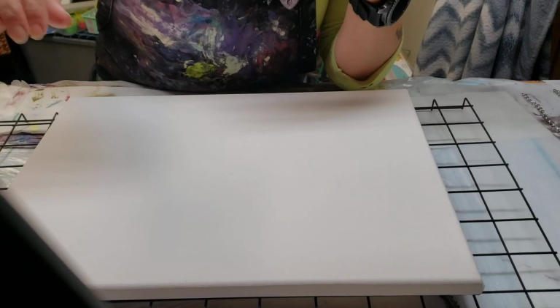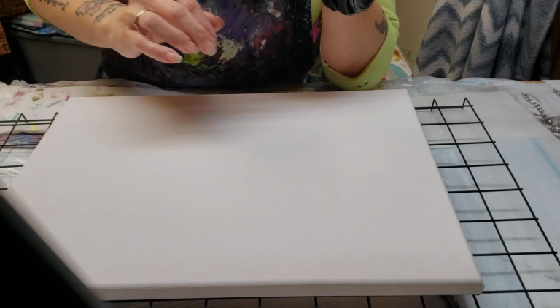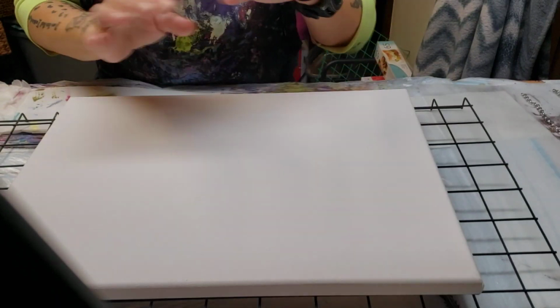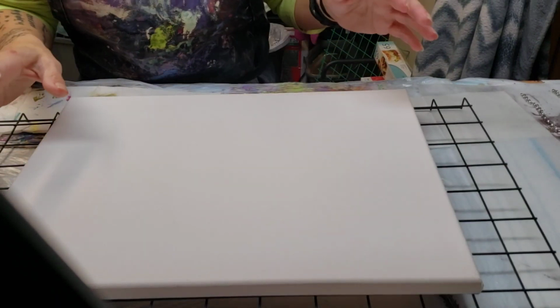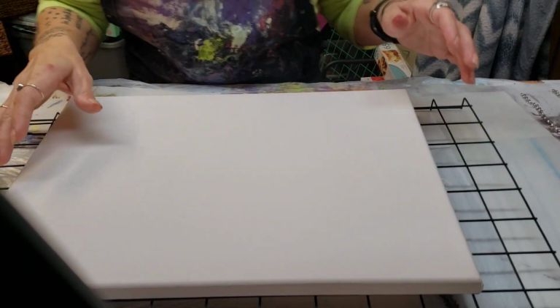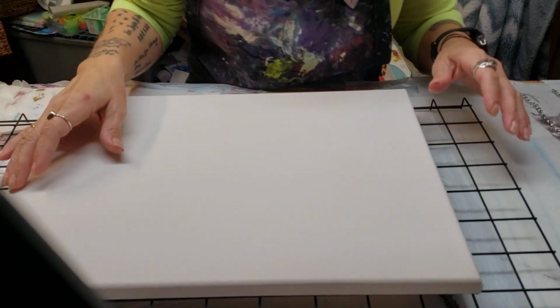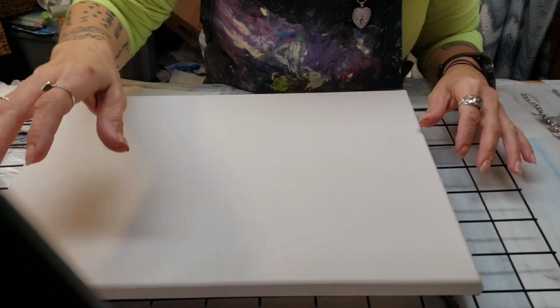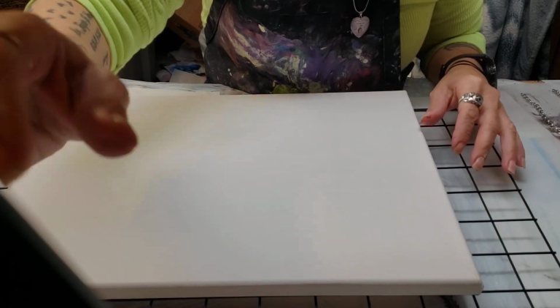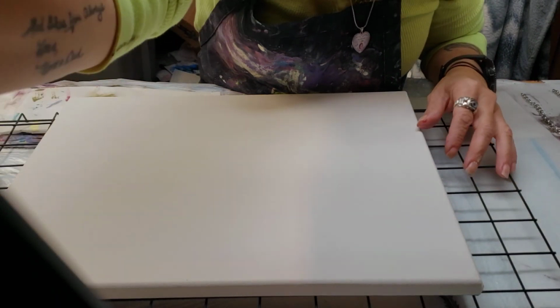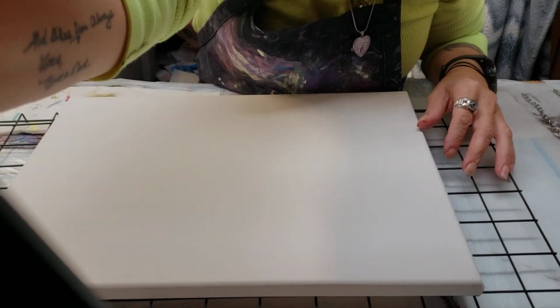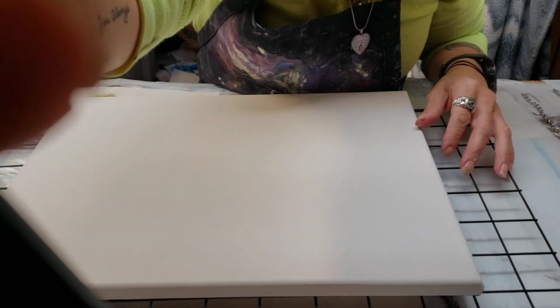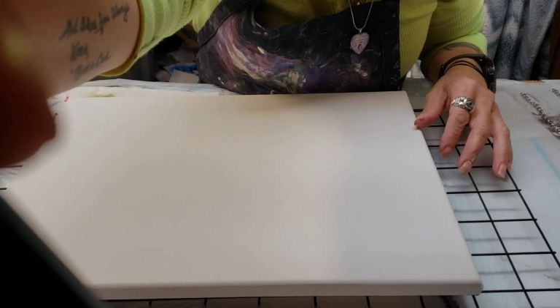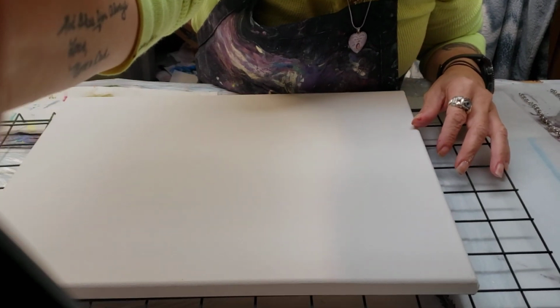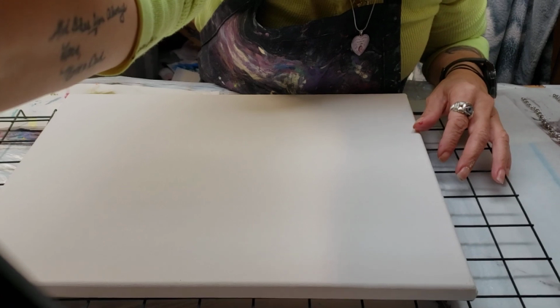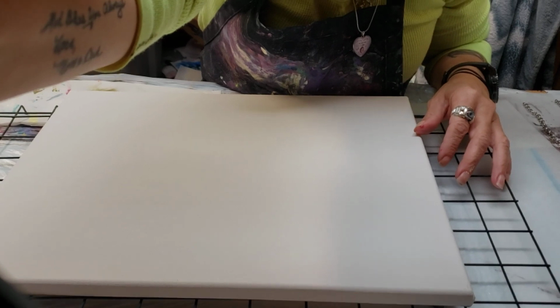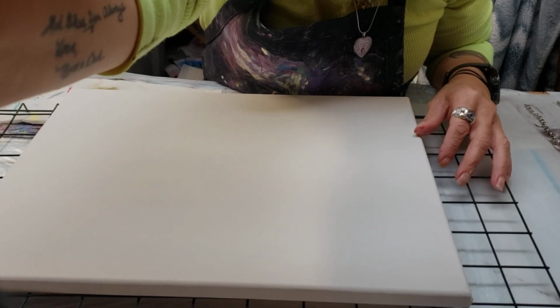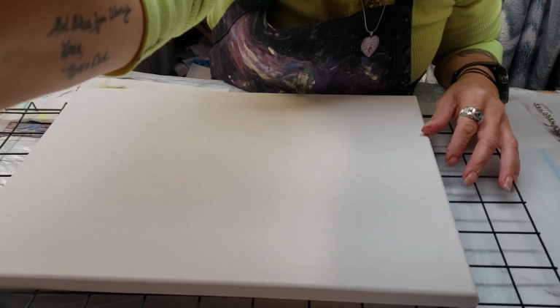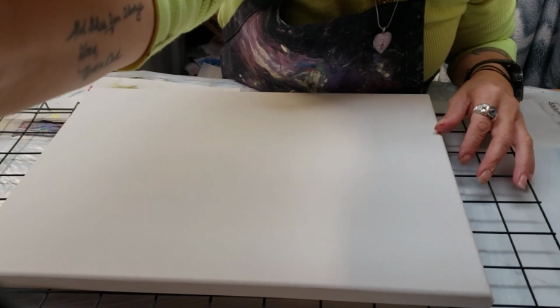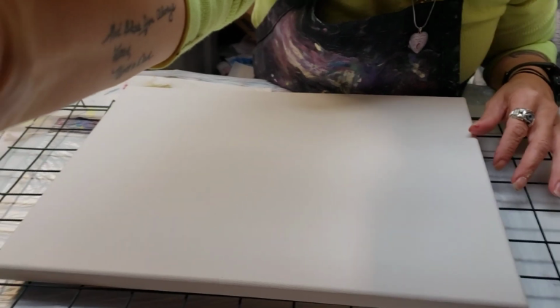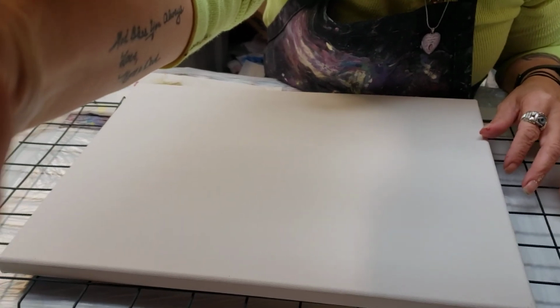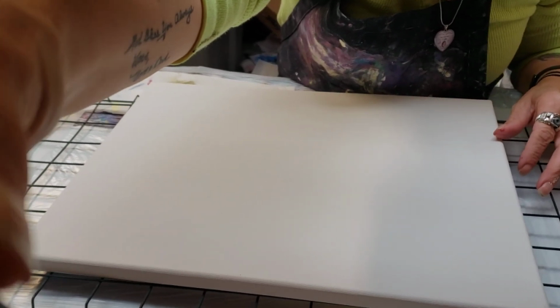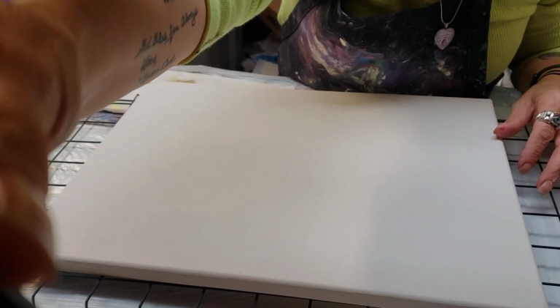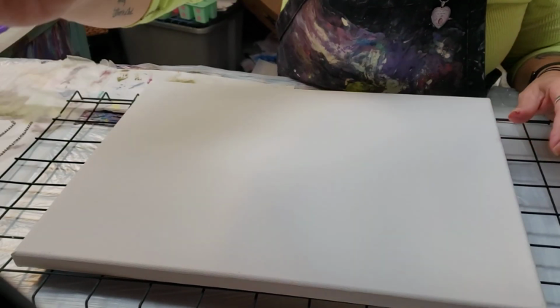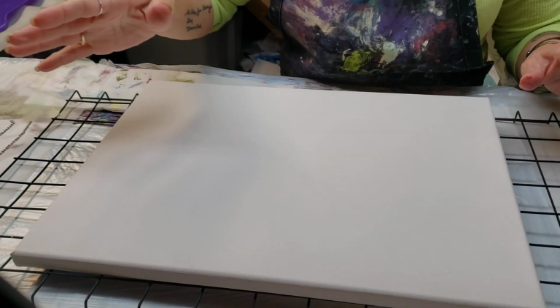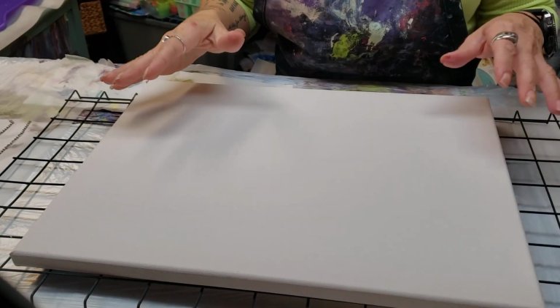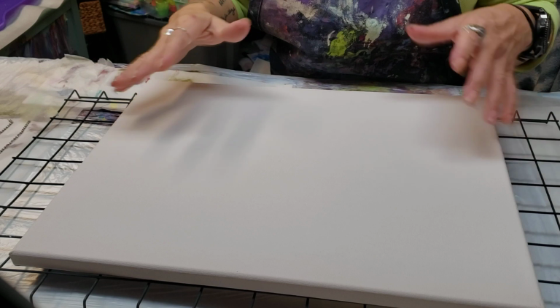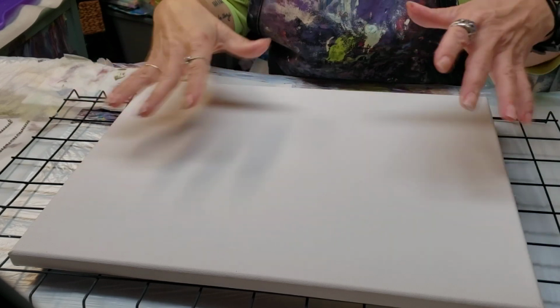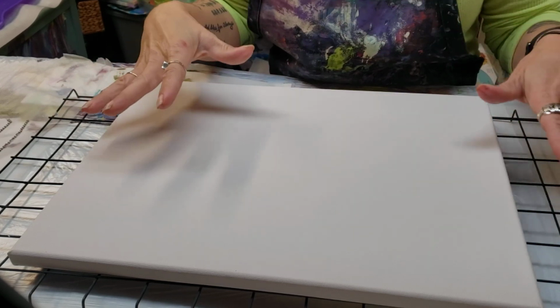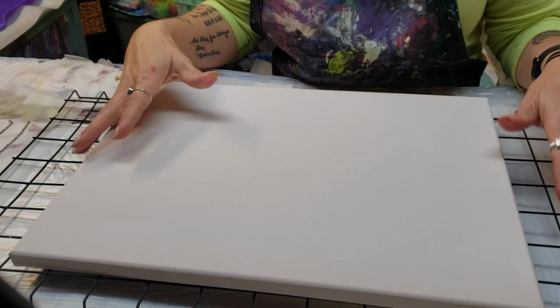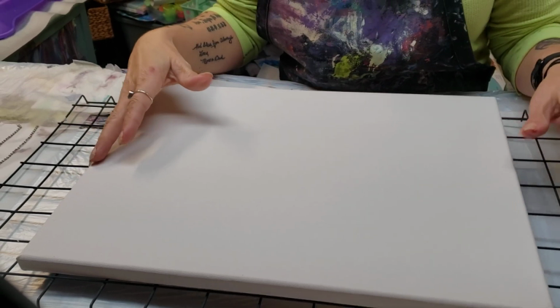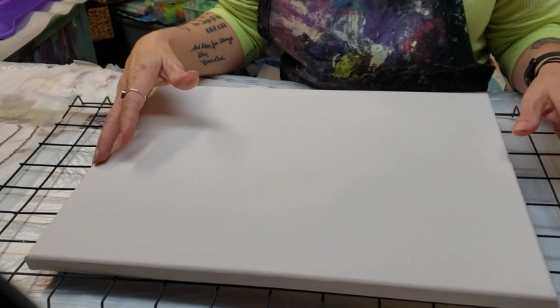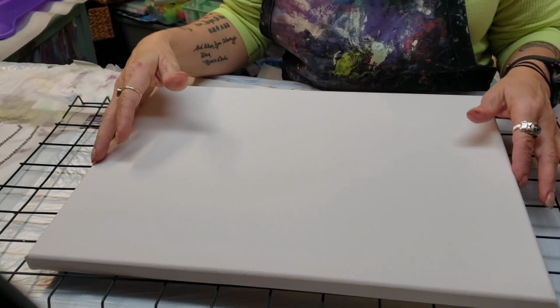Hello there. I want you to get the canvas from the very beginning.